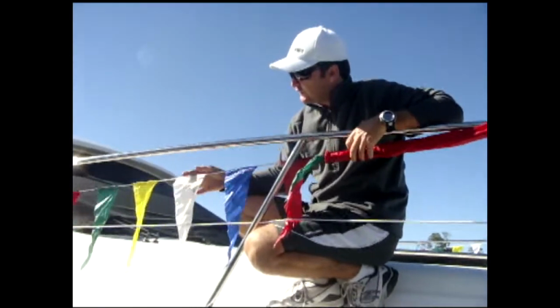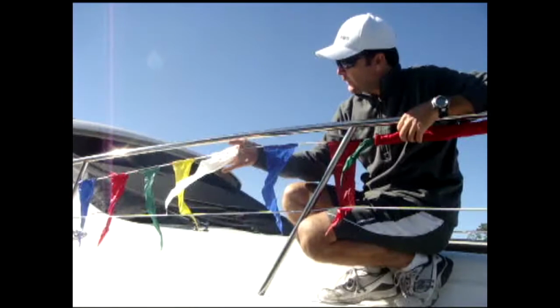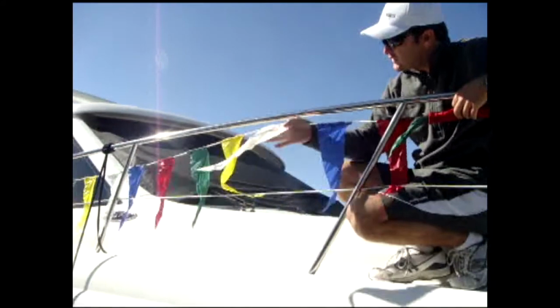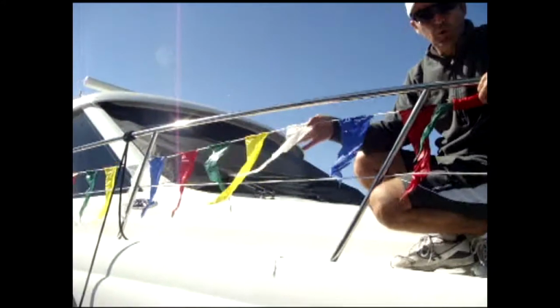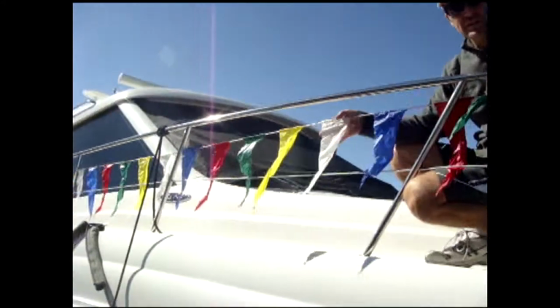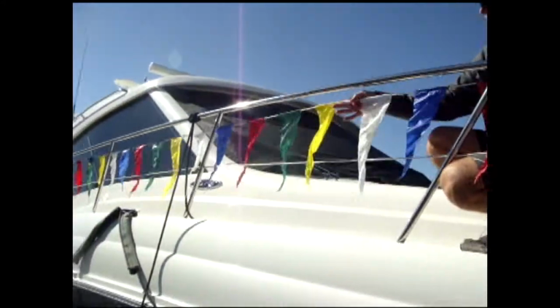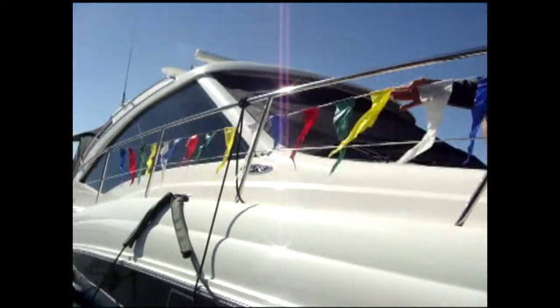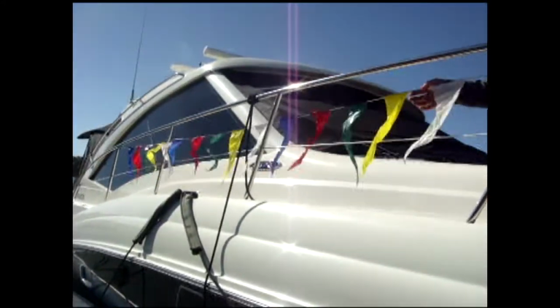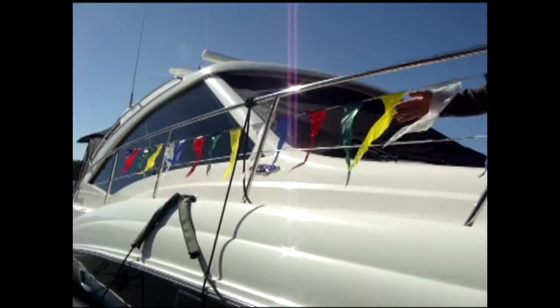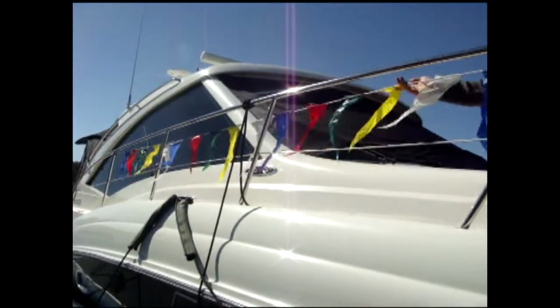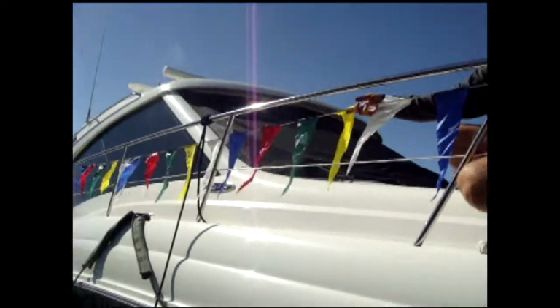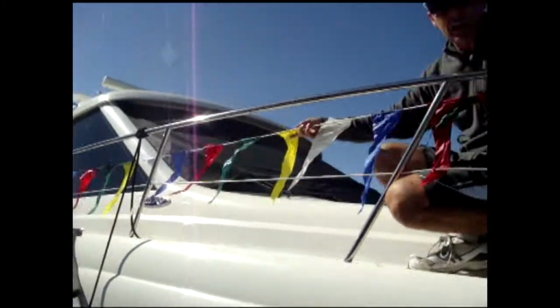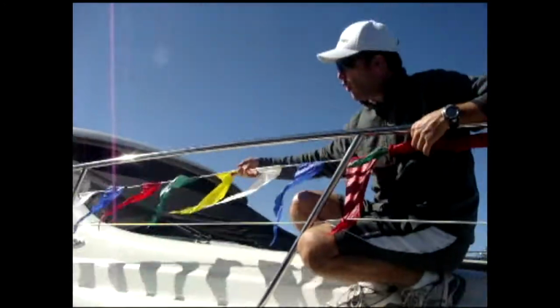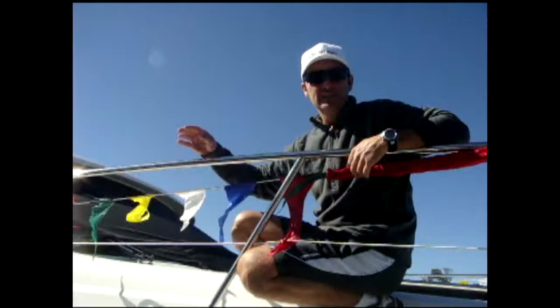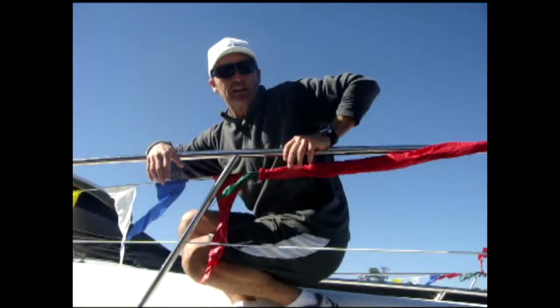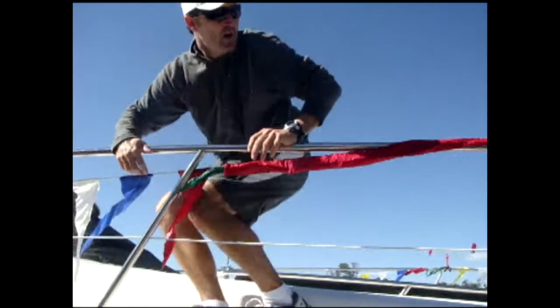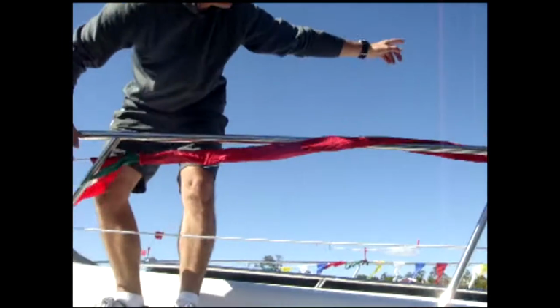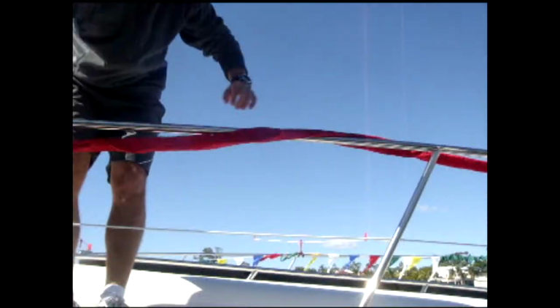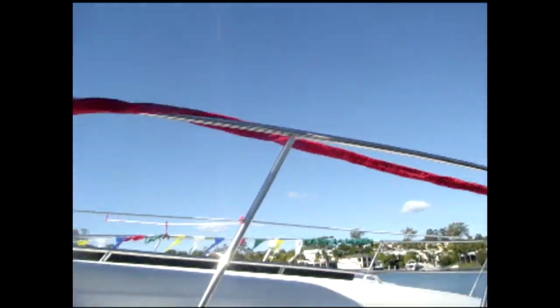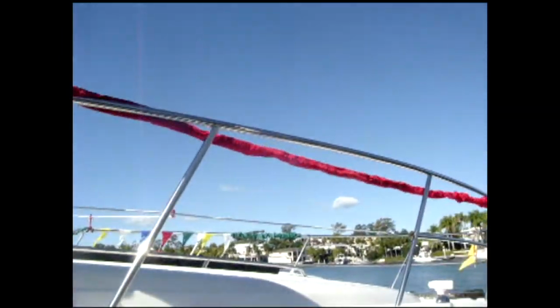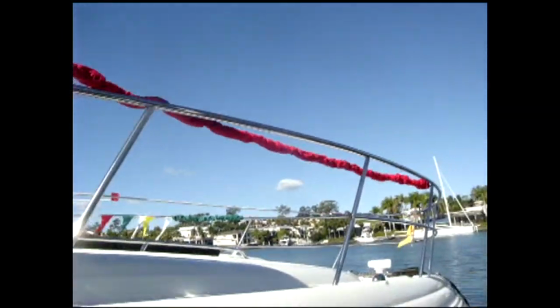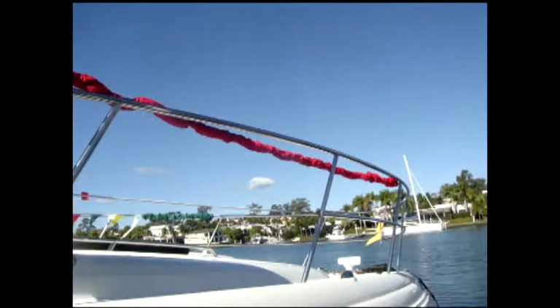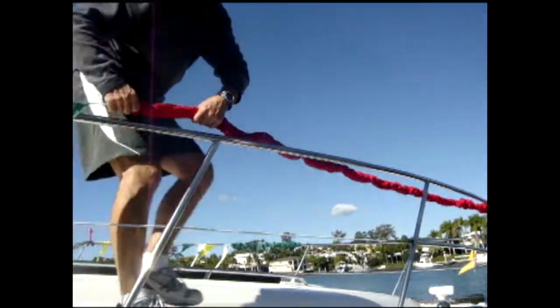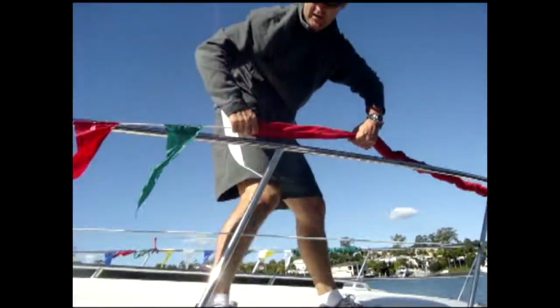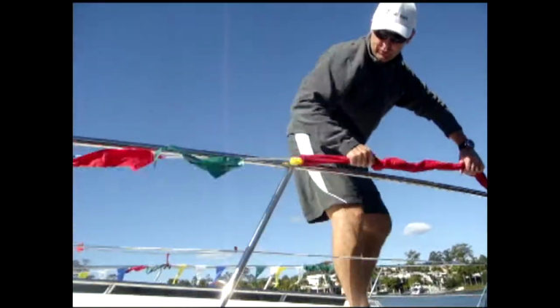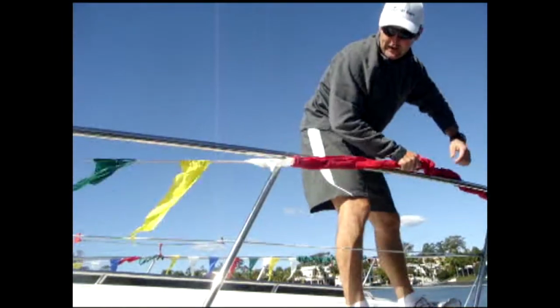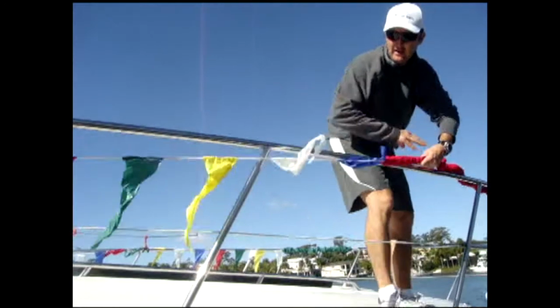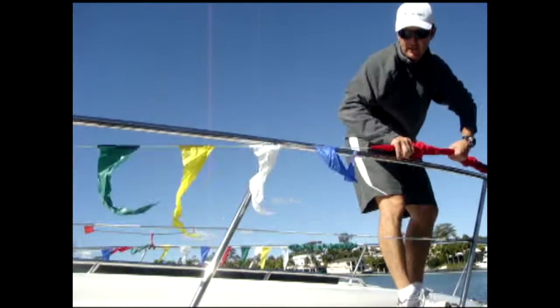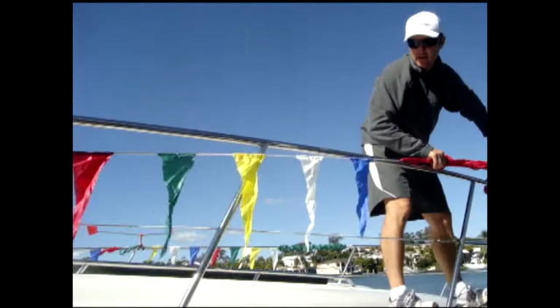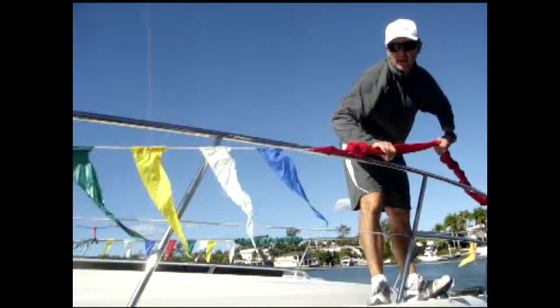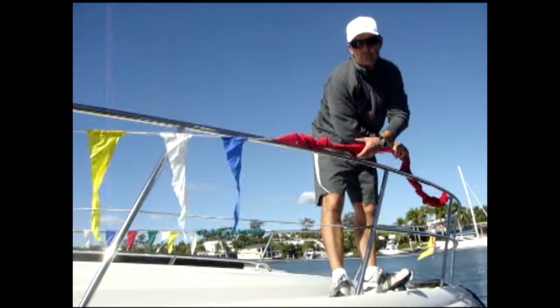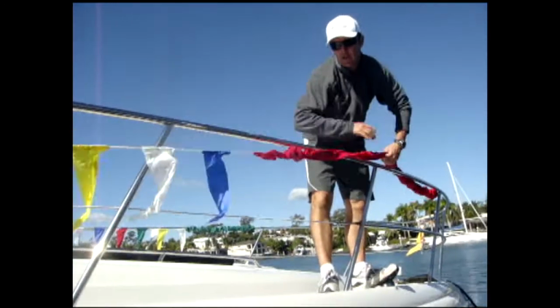Perfect for situations with small birds you're trying to deter from landing on your boat, or you can zigzag them across the bow. And when you want to go out boating again, just pull the flags back out, and it's ready to go.